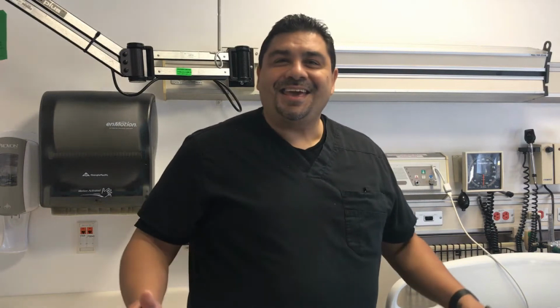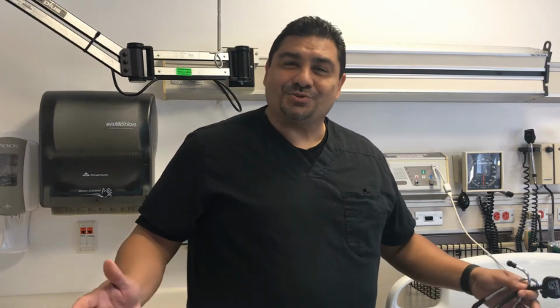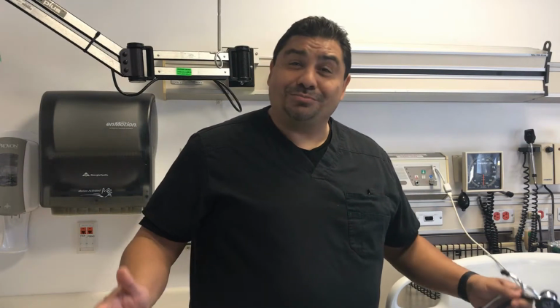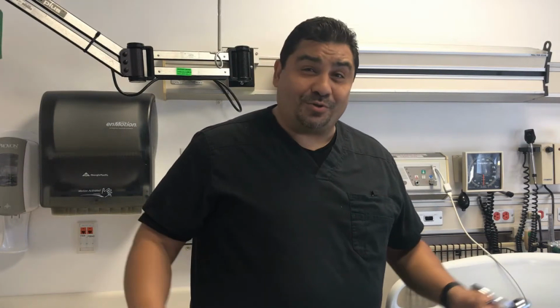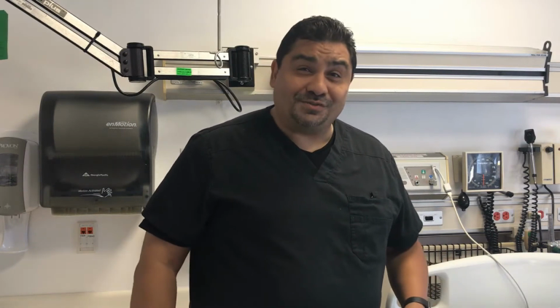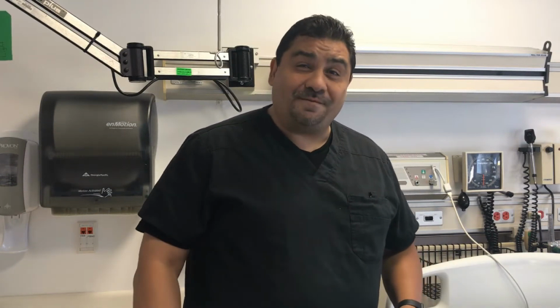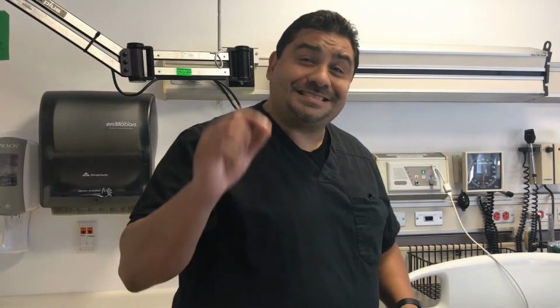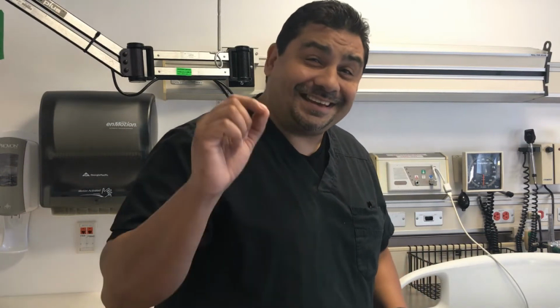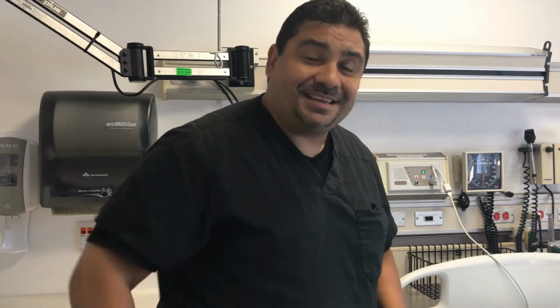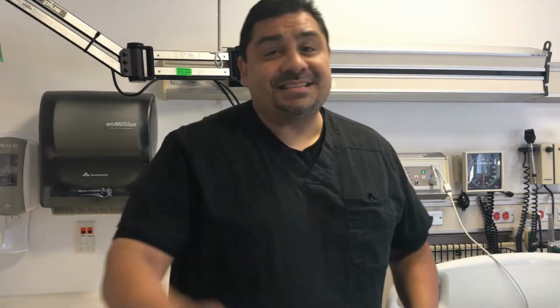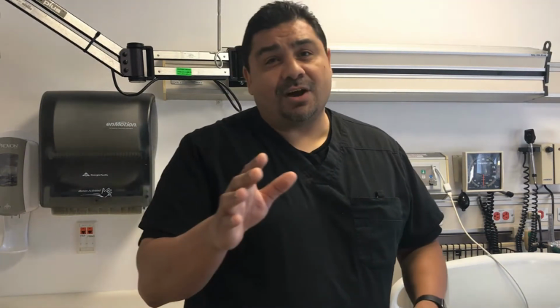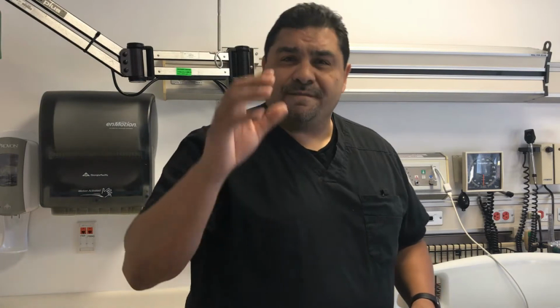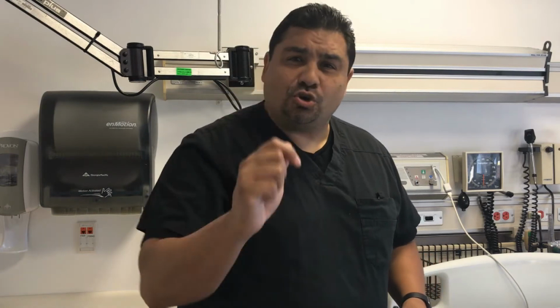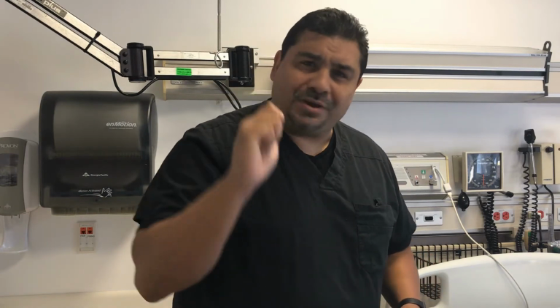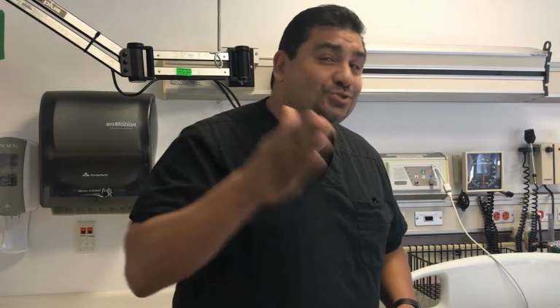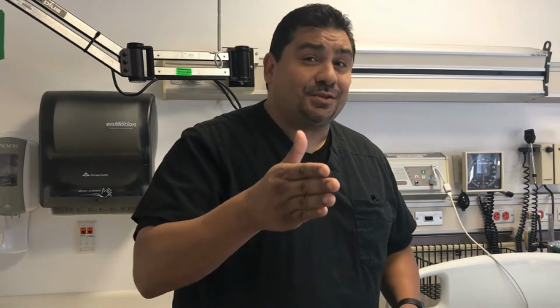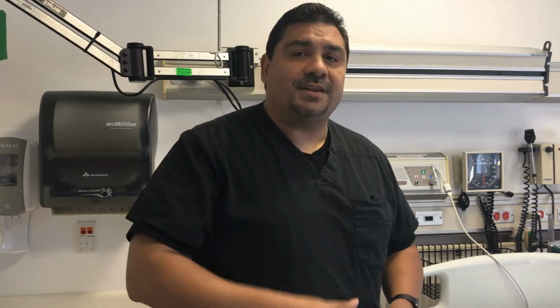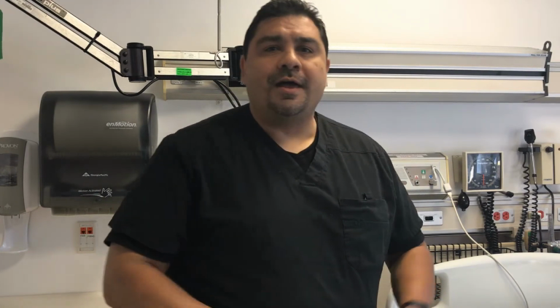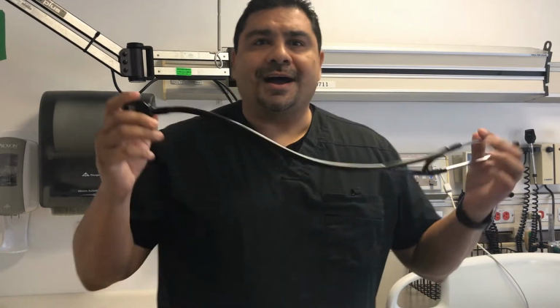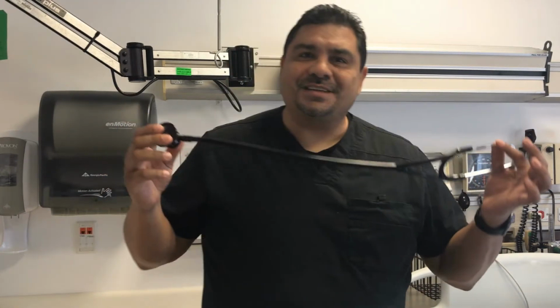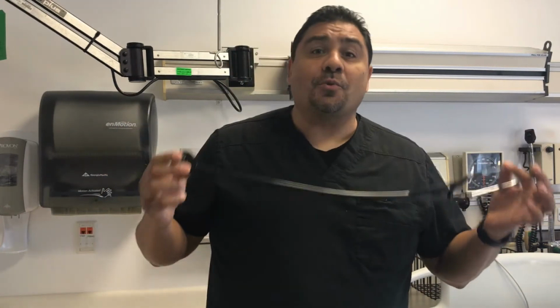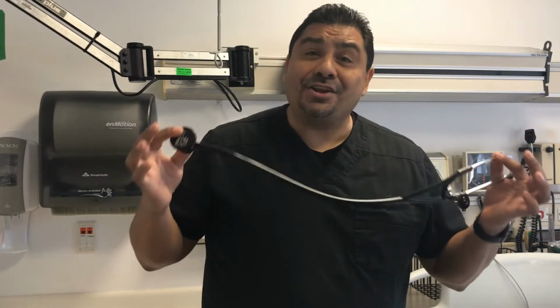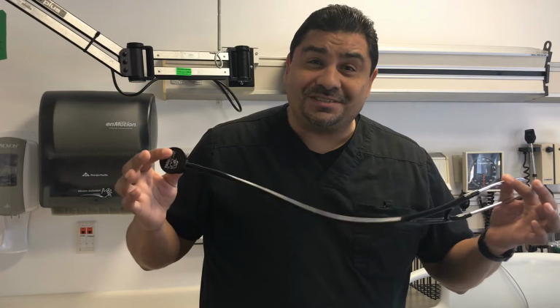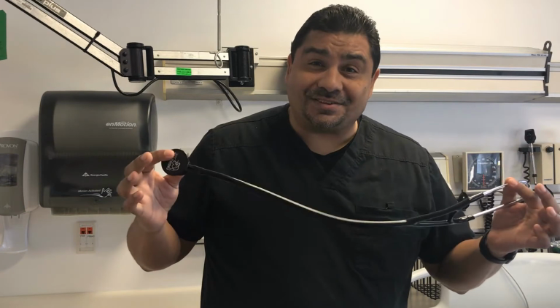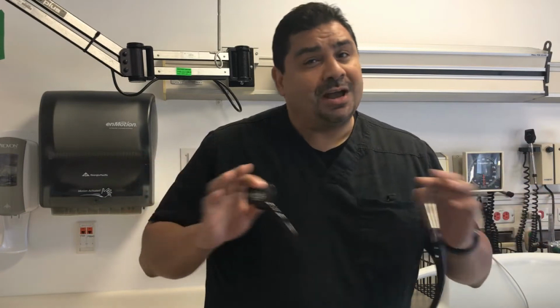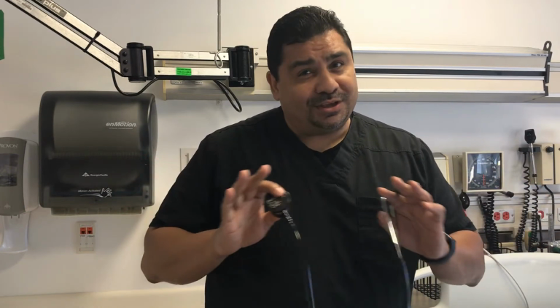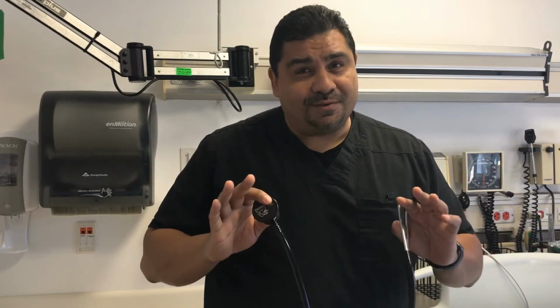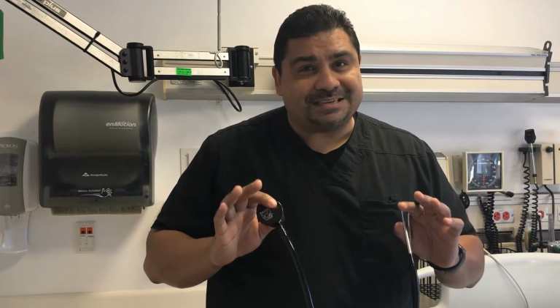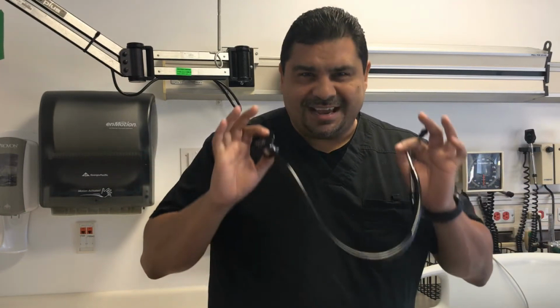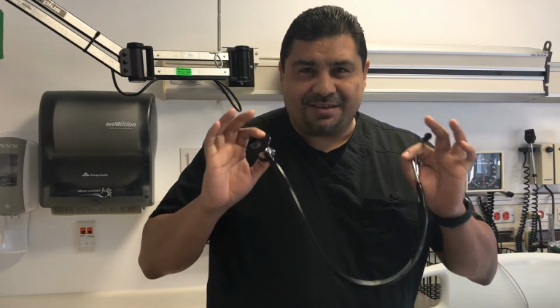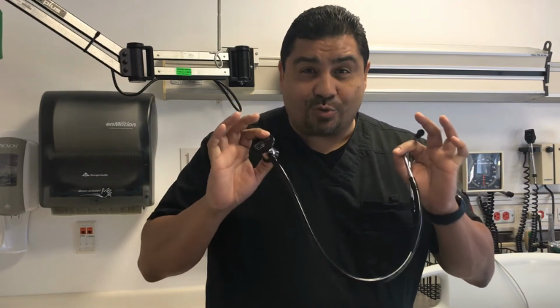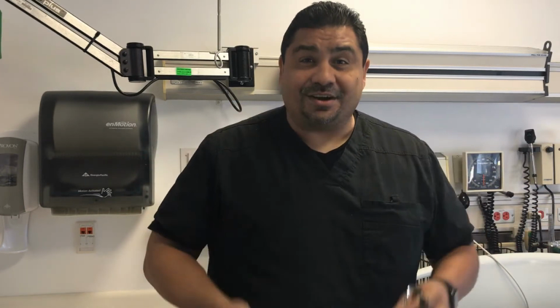Hey, this is Raul, critical care nurse for 24 years and counting. Today I've come with a very short, brief, straight-to-the-point video on your stethoscope — how to use the stethoscope. I'm only going to cover the basics, but this will give you a great start.